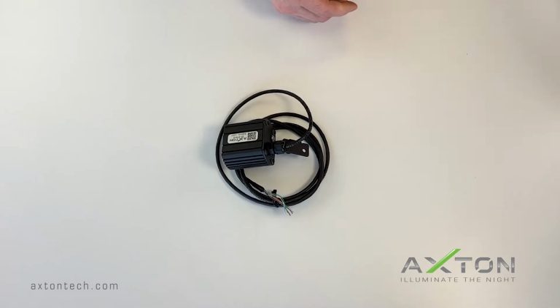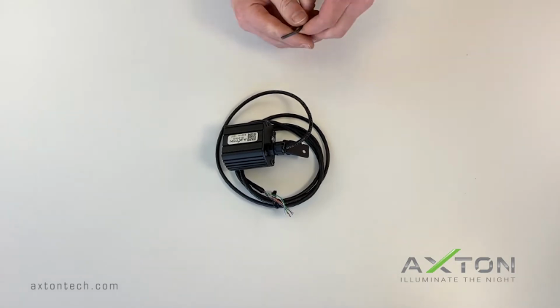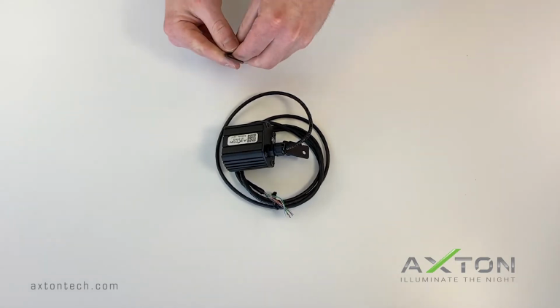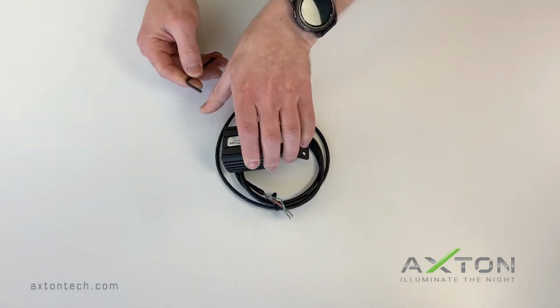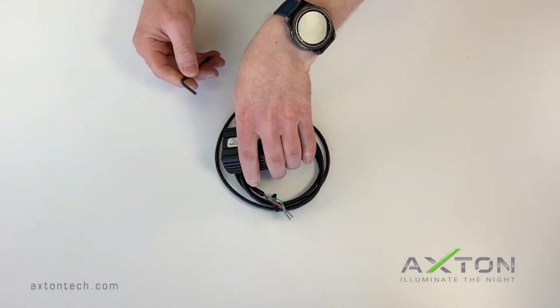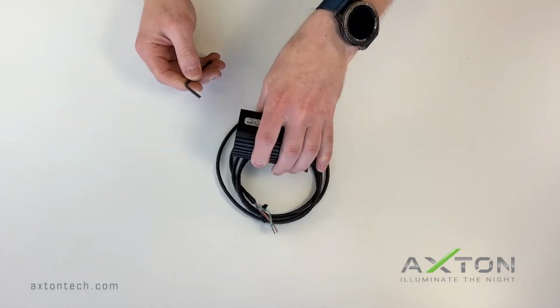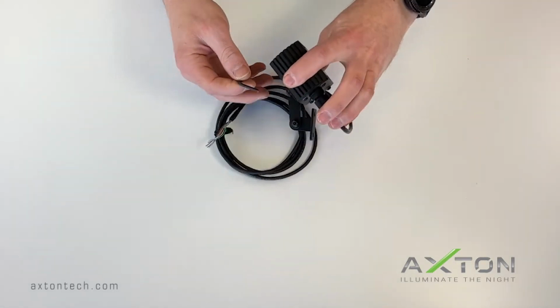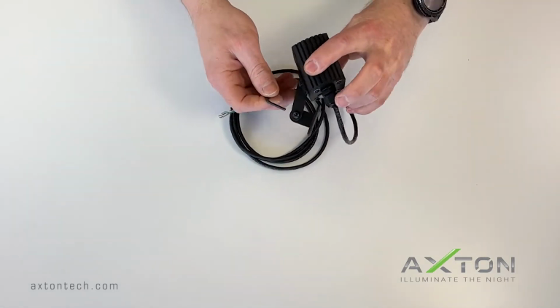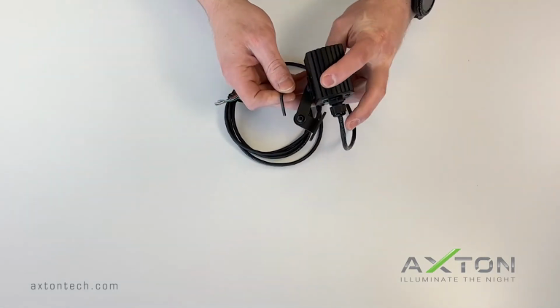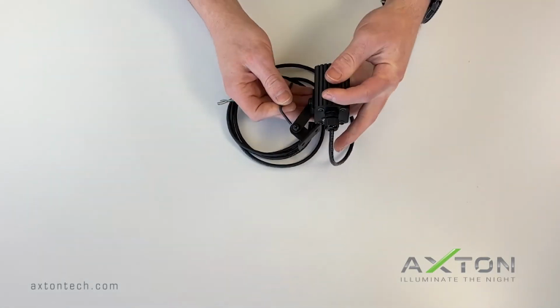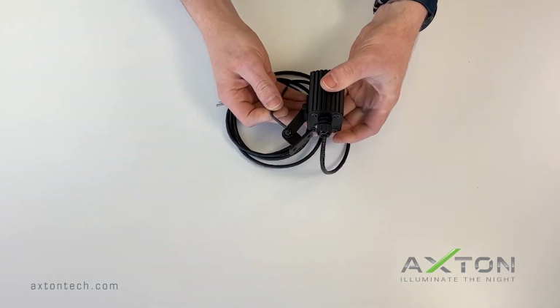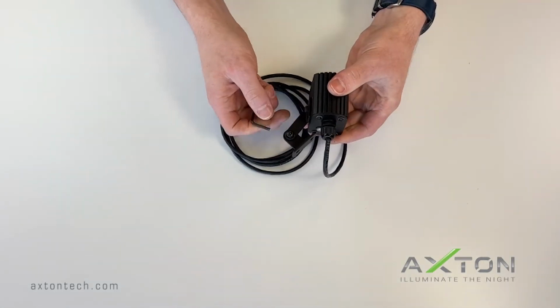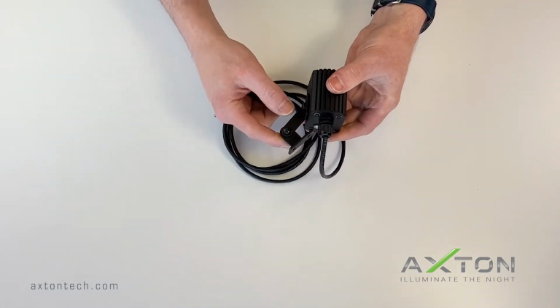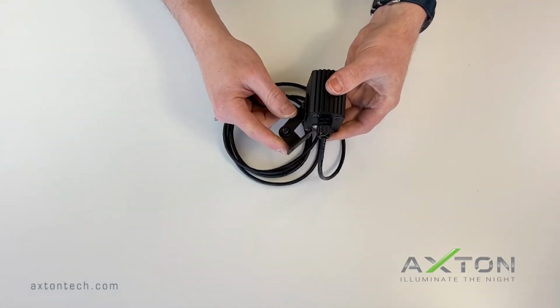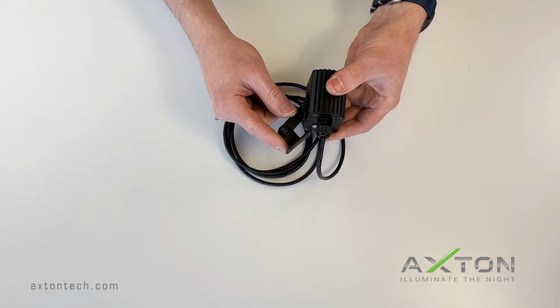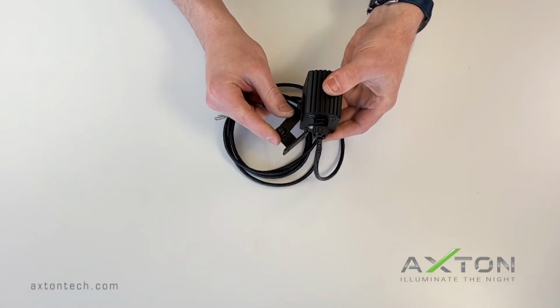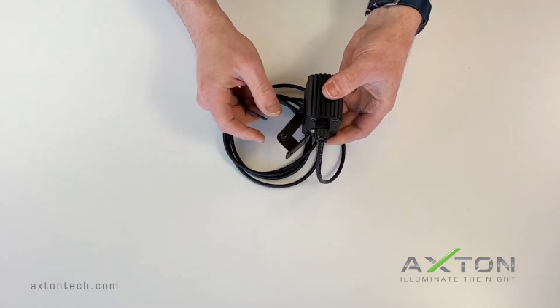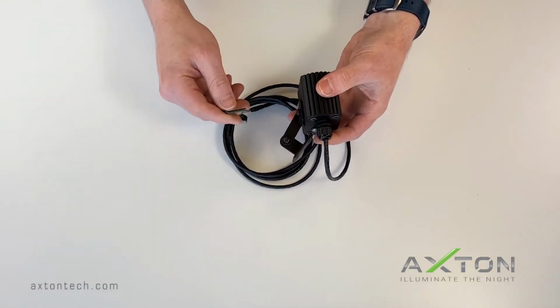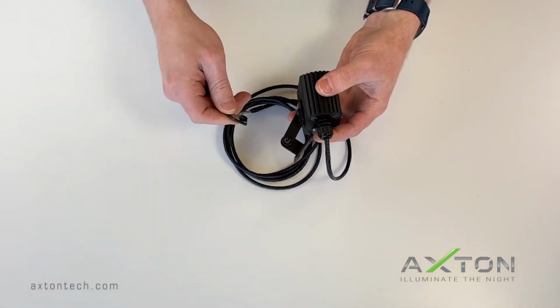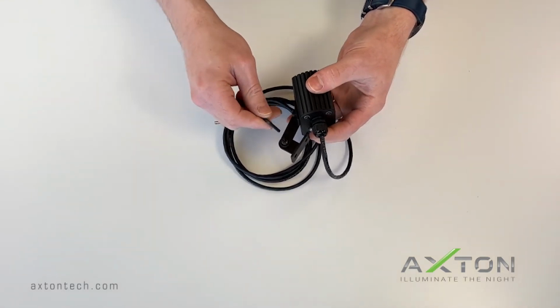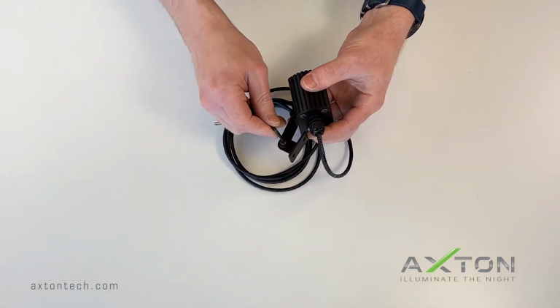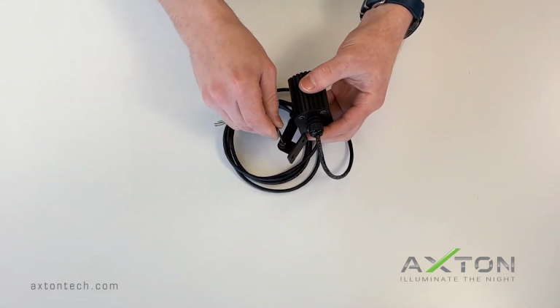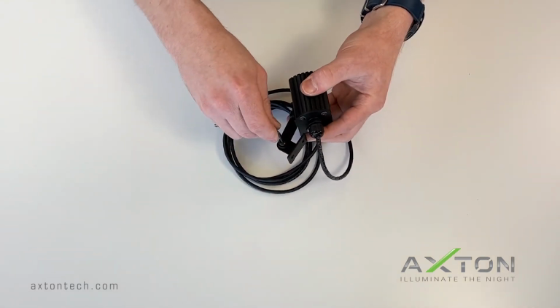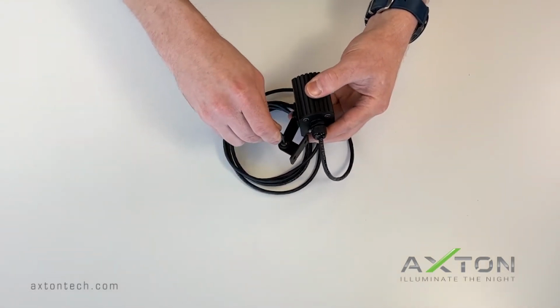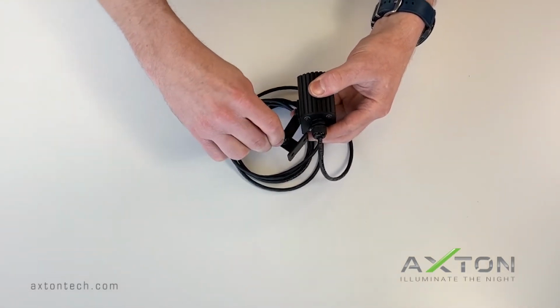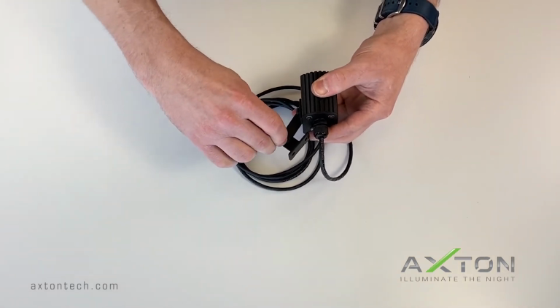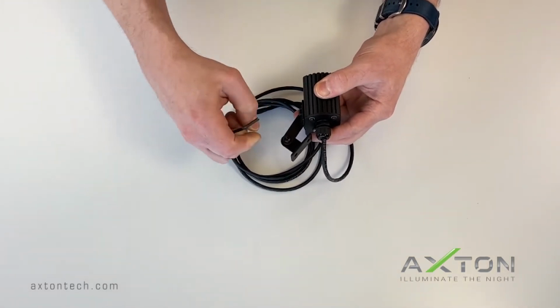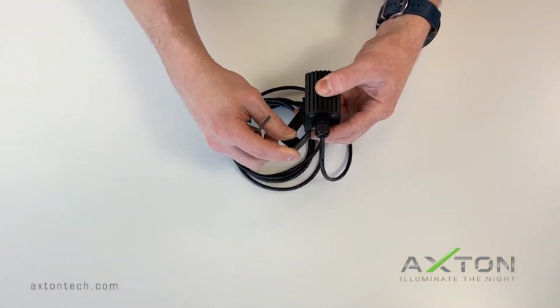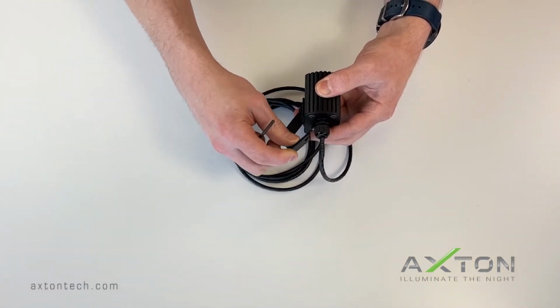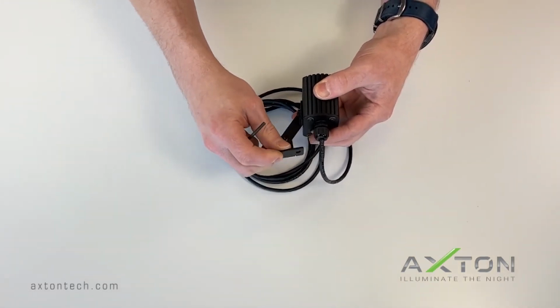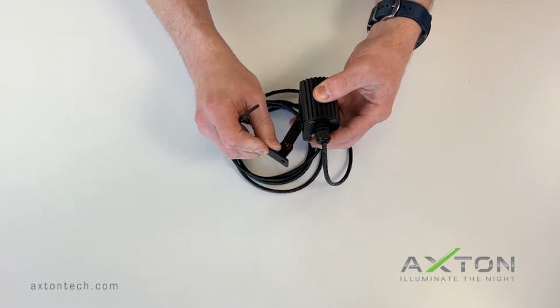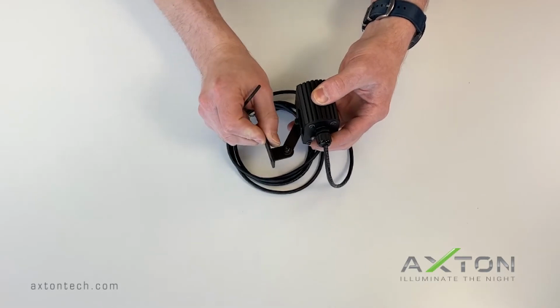The mounting bracket installed on this unit allows you to pan and tilt the unit to align with your camera's view. You can adjust the bracket by loosening the bolts with an eighth inch allen wrench.